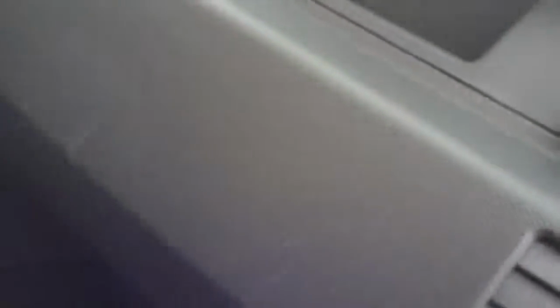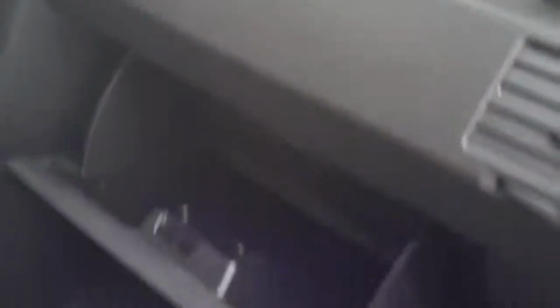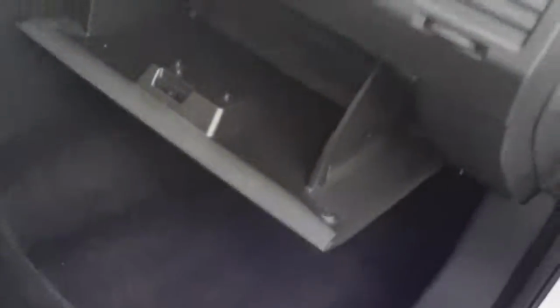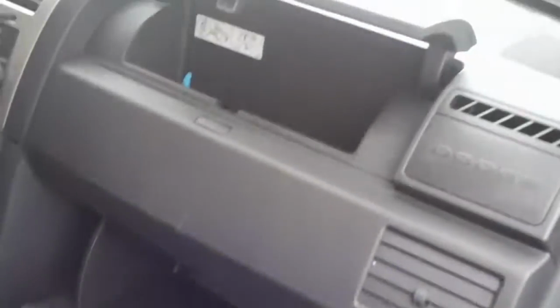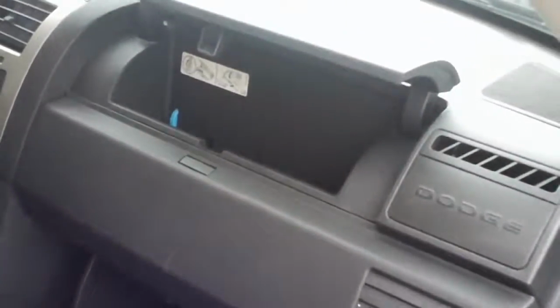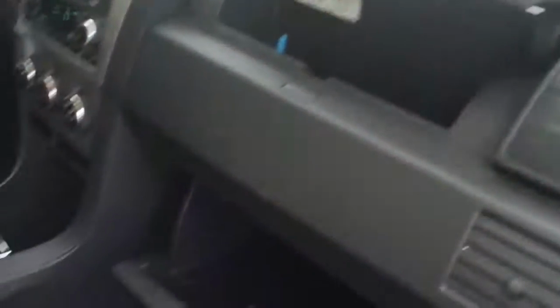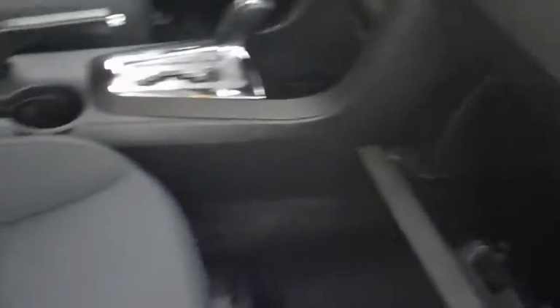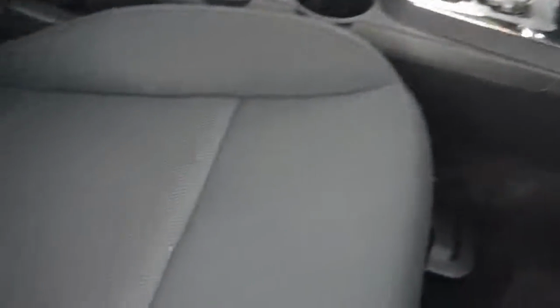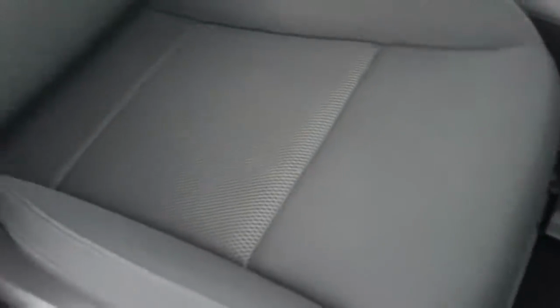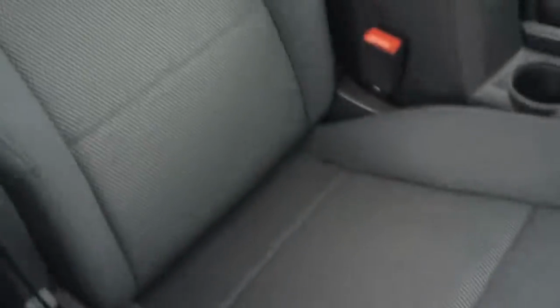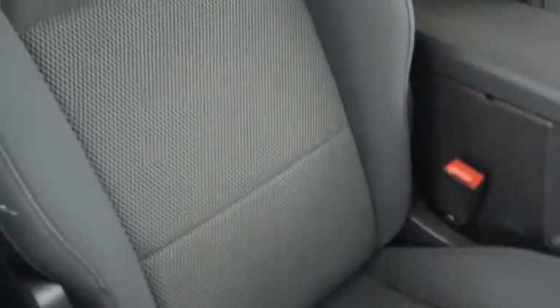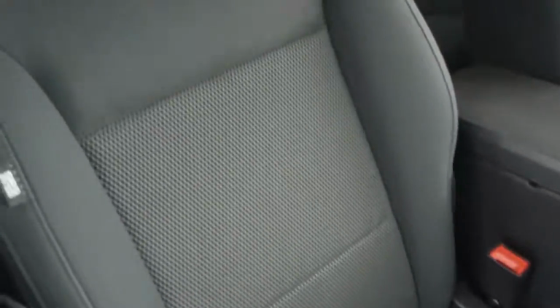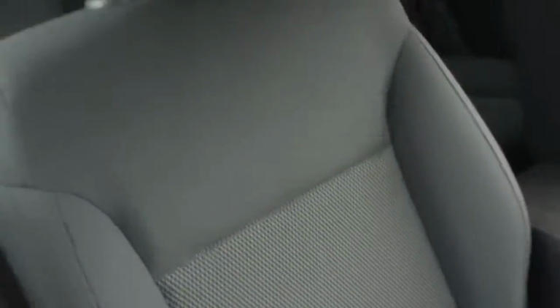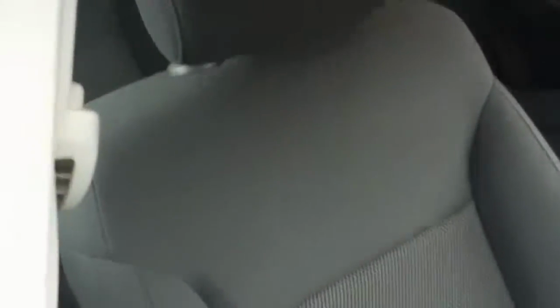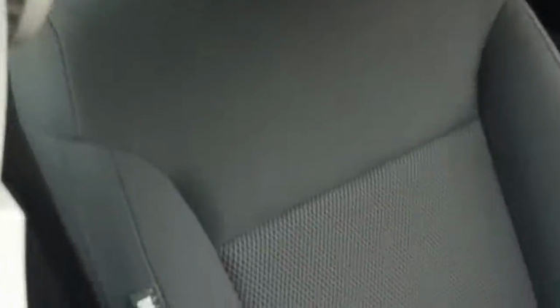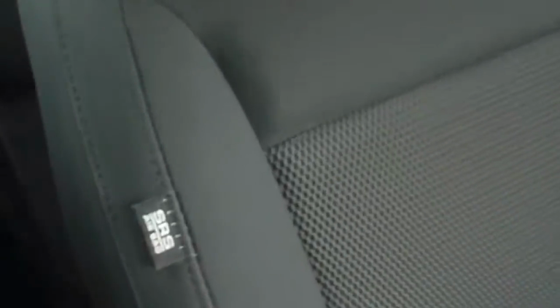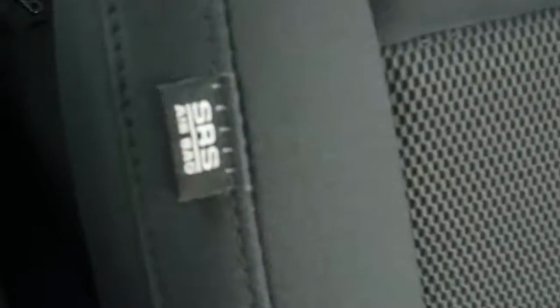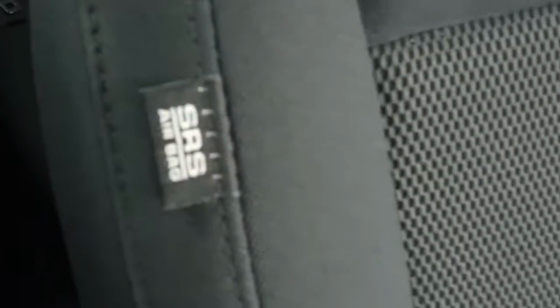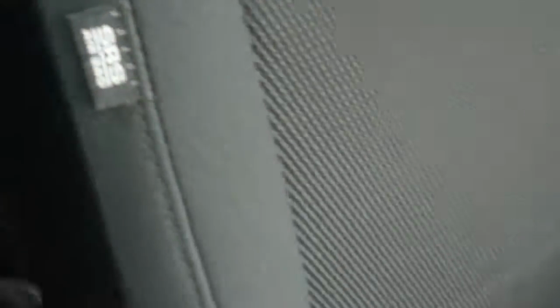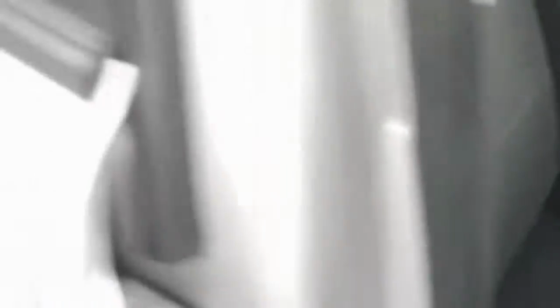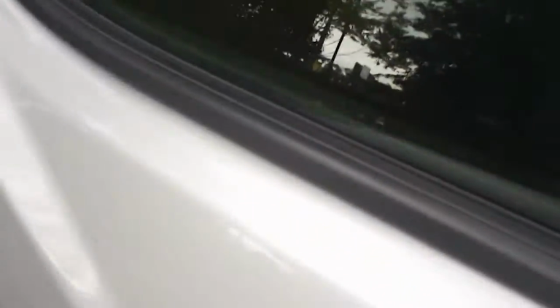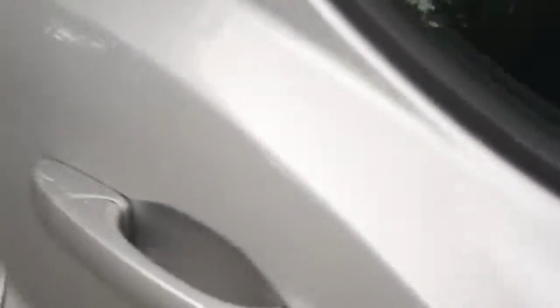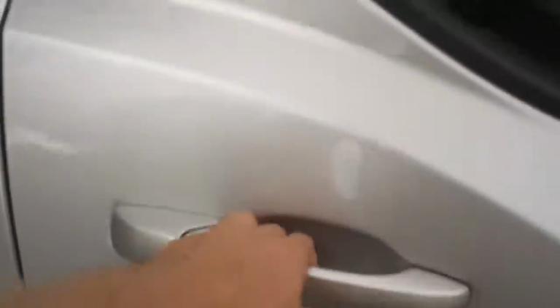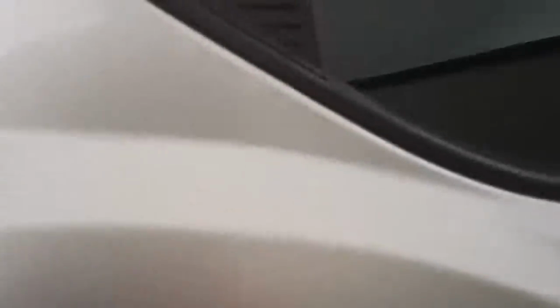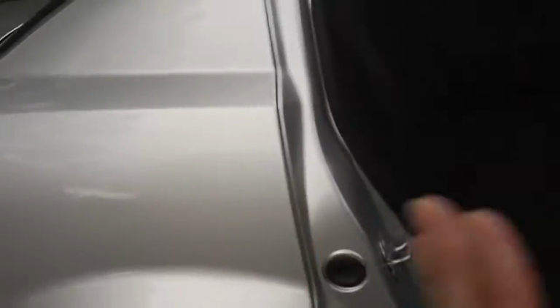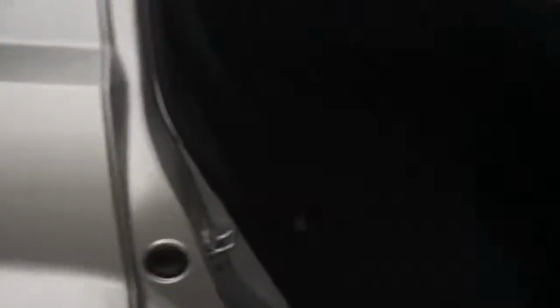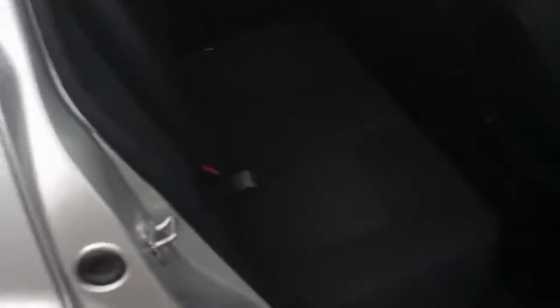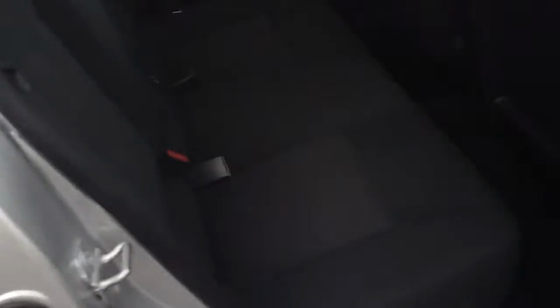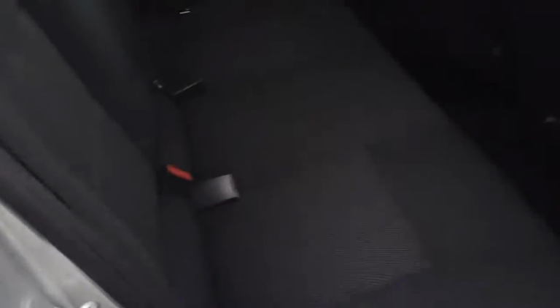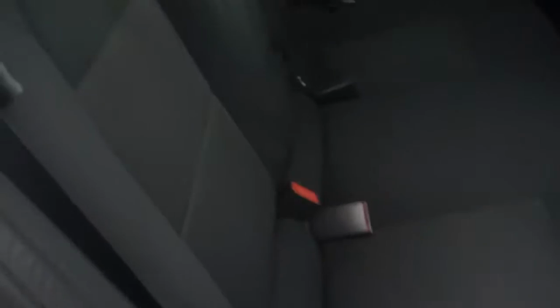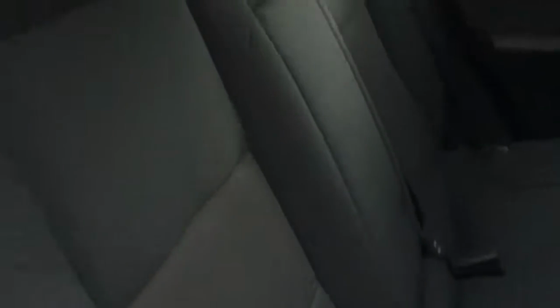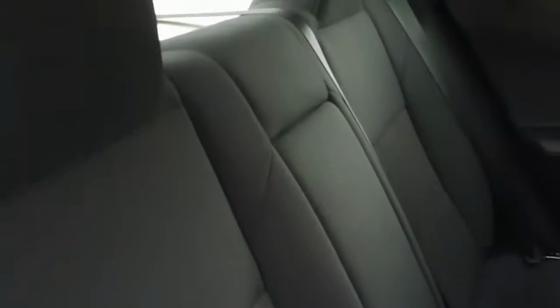Two glove compartments — nice to have all that extra space. Cloth seats and ample room for three in the back.